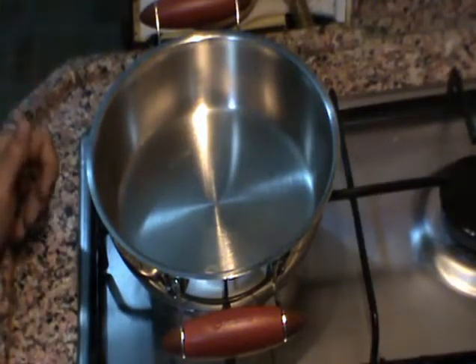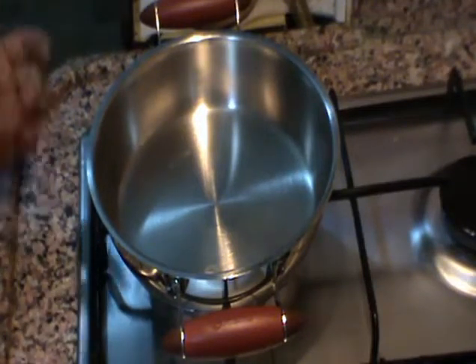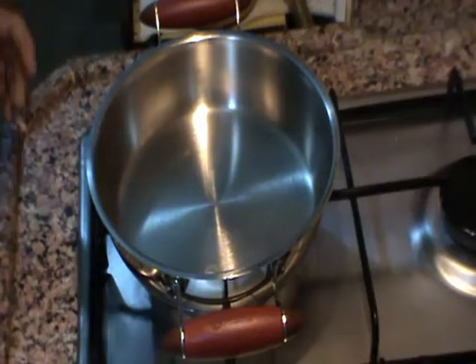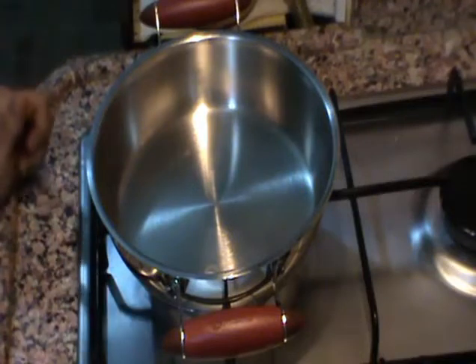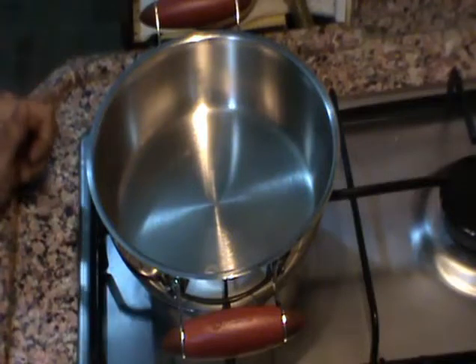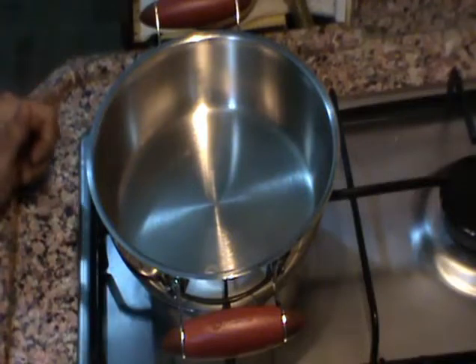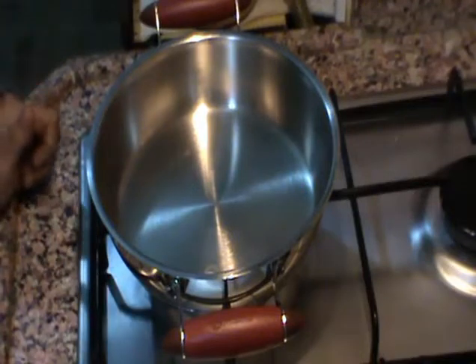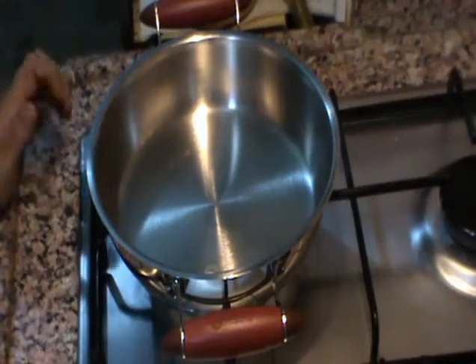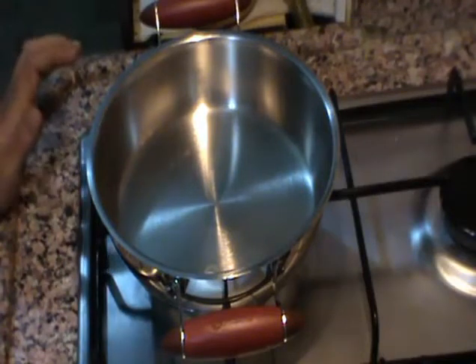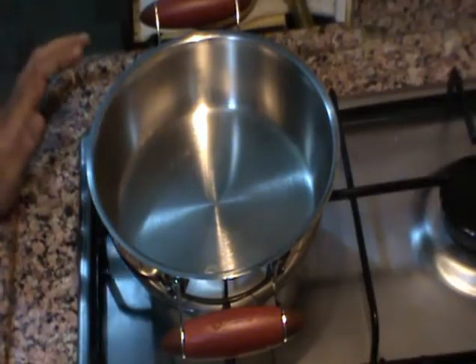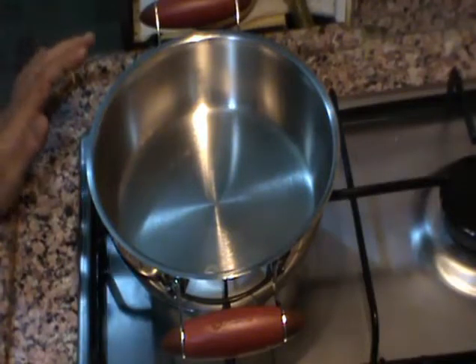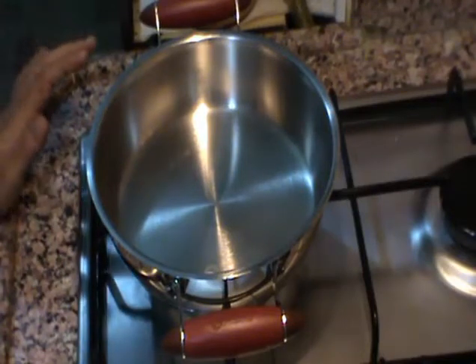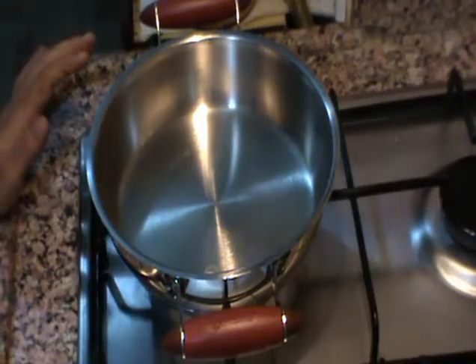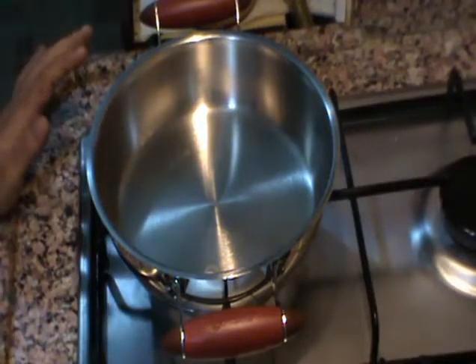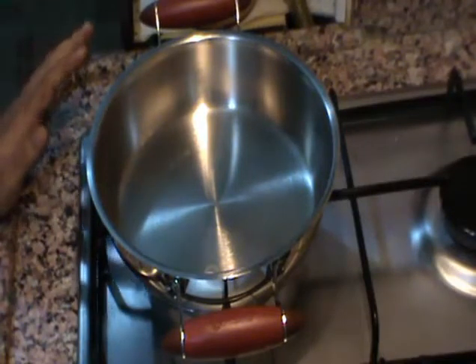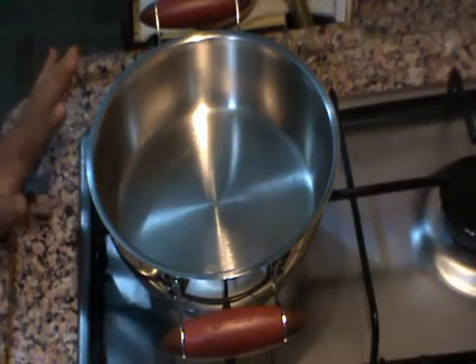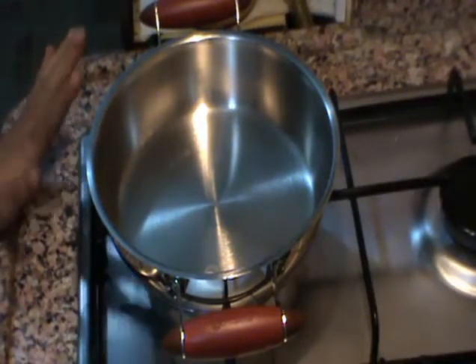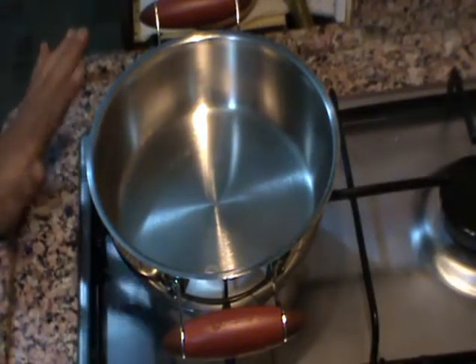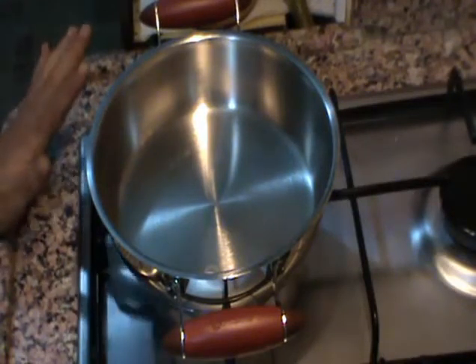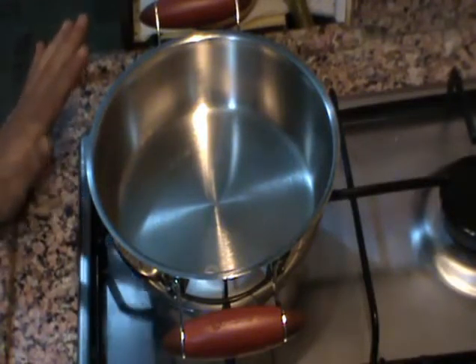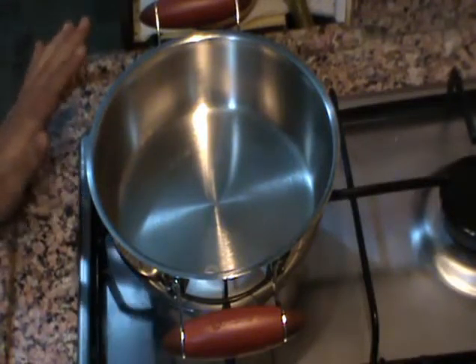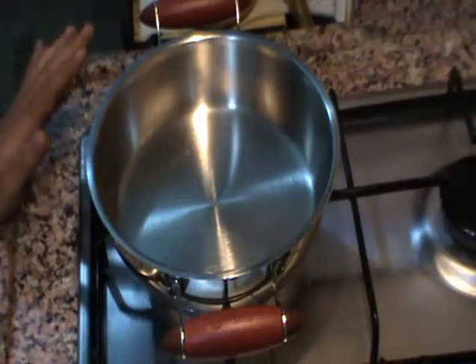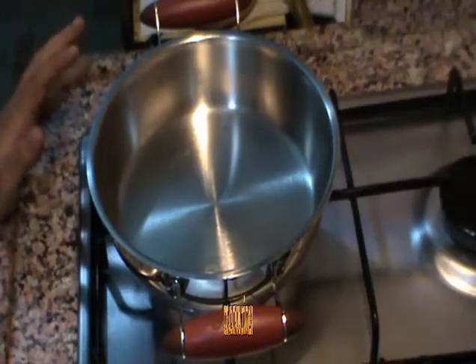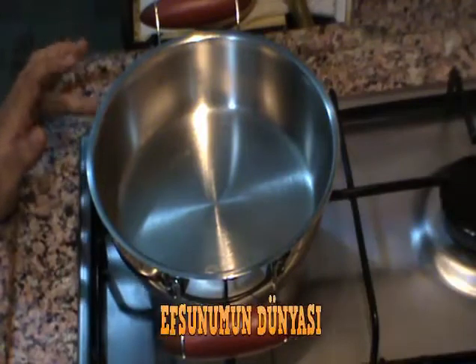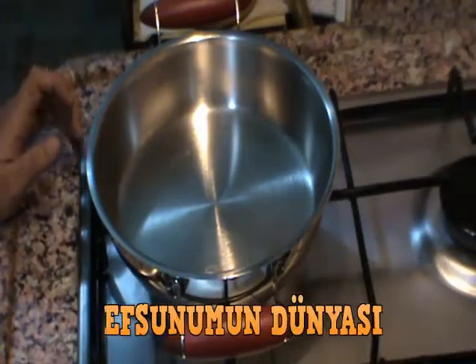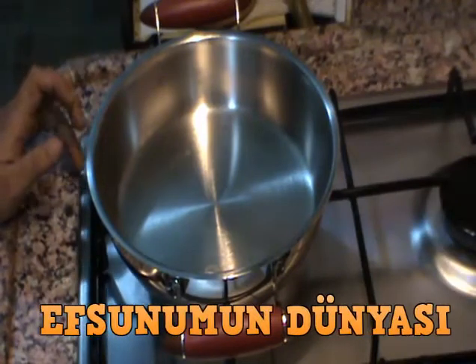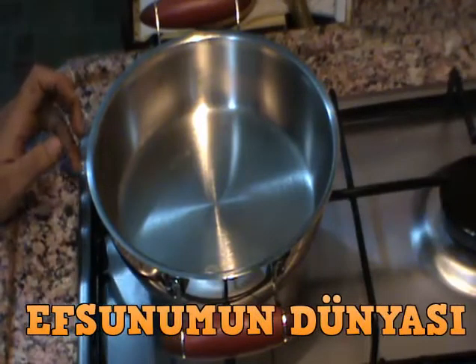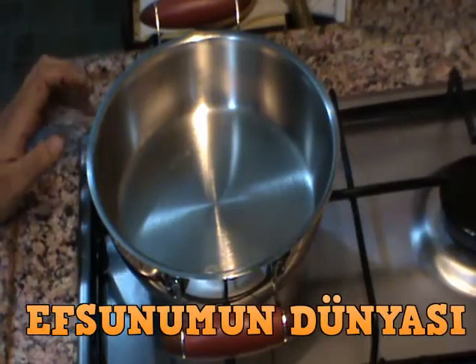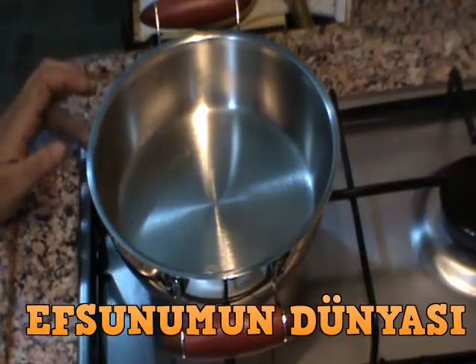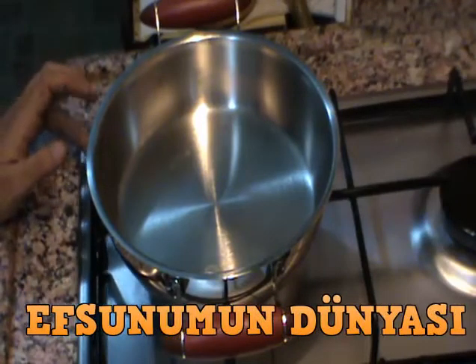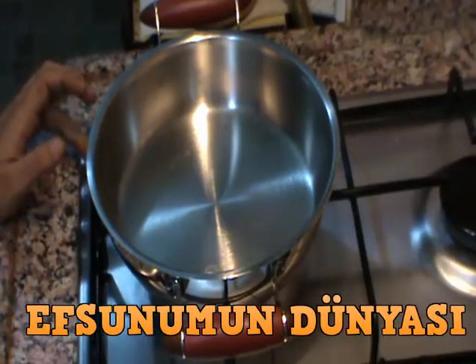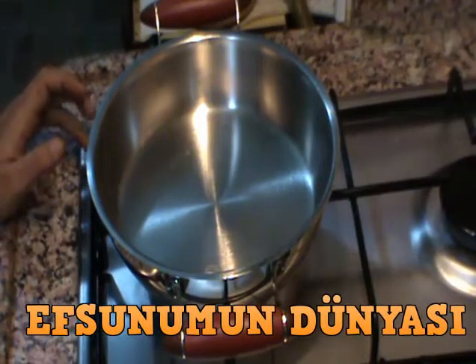Çok güzel bir çikolatalı top tarifi vereceğim. Kekli çikolatalı bir truf tarifi olacak. Yapılışı da basit.